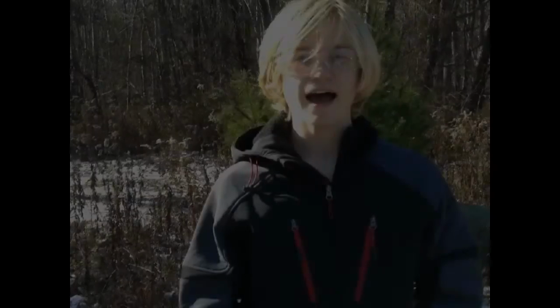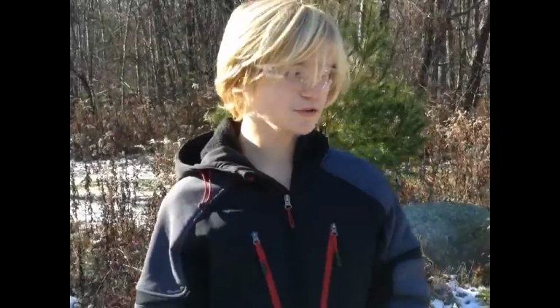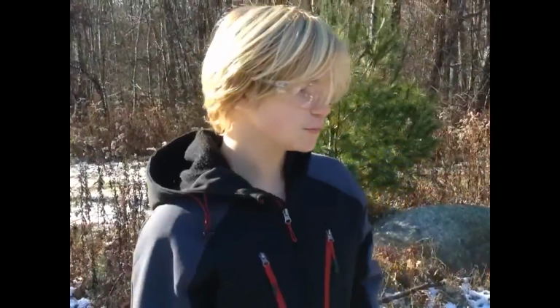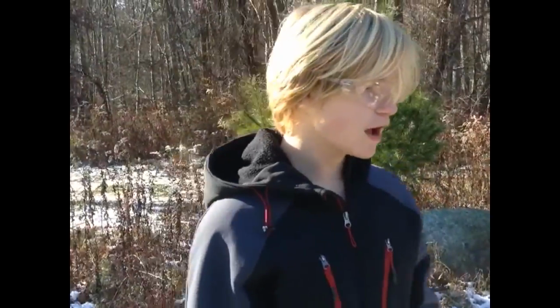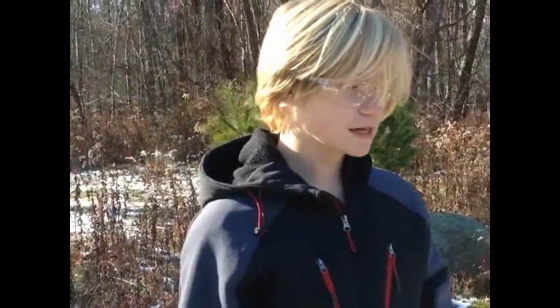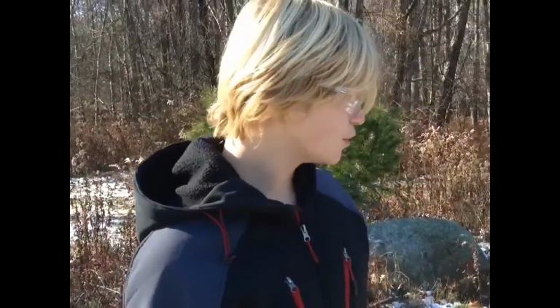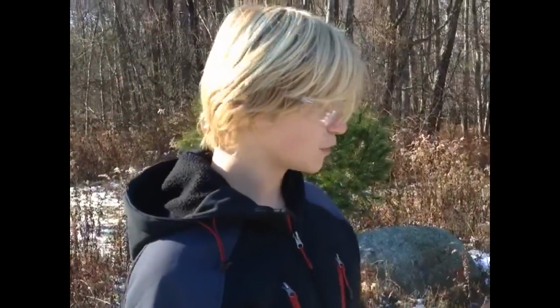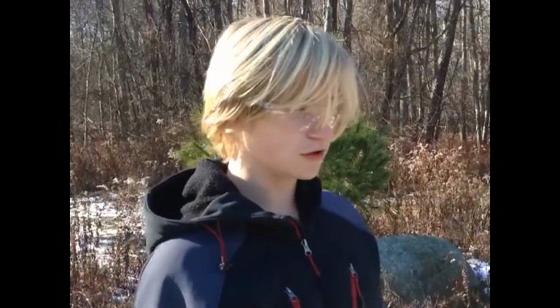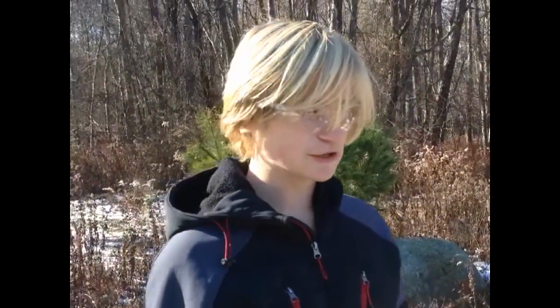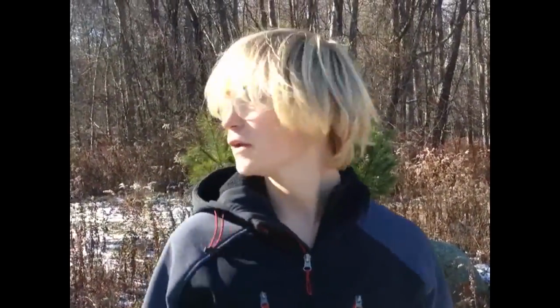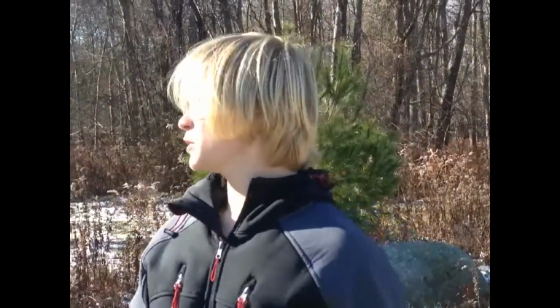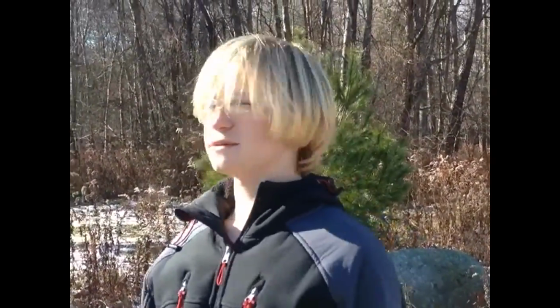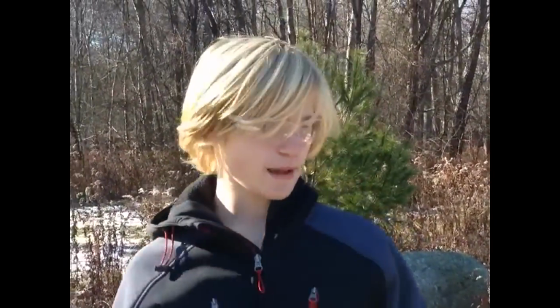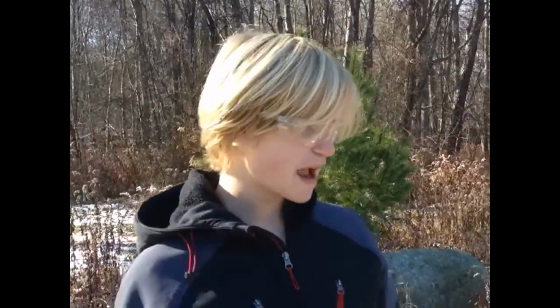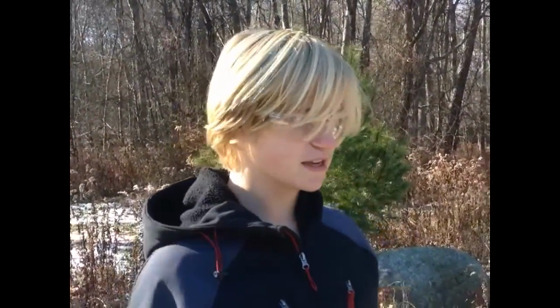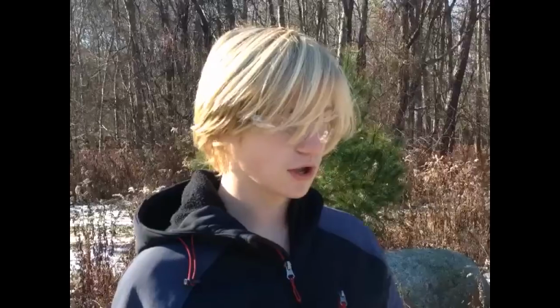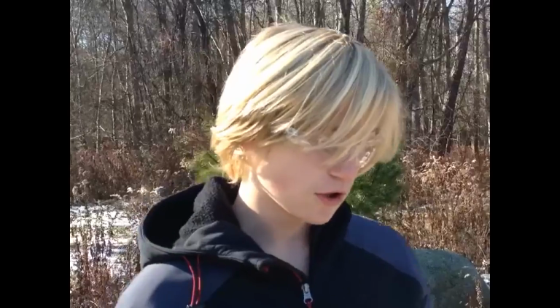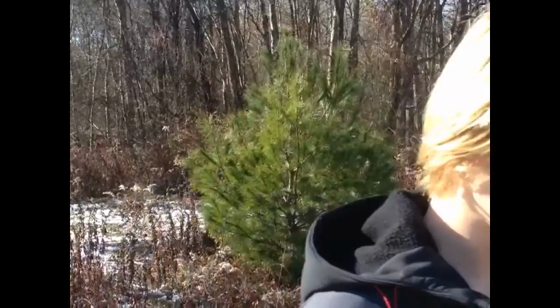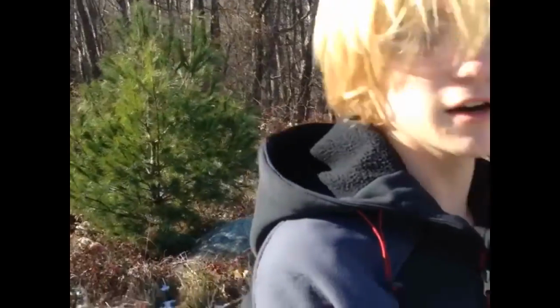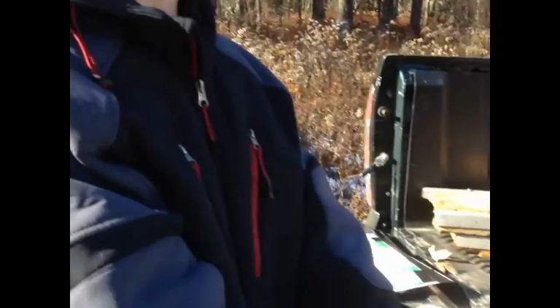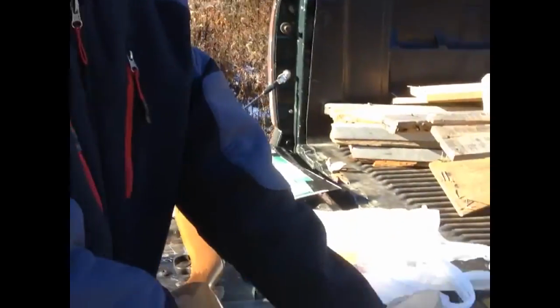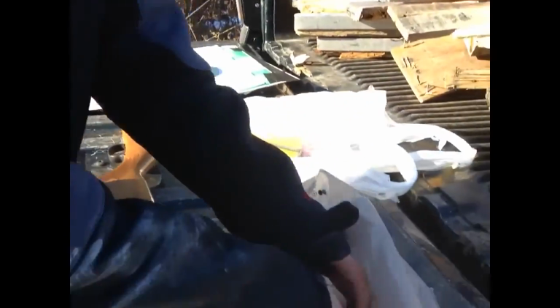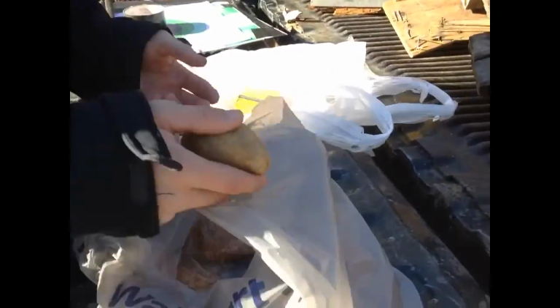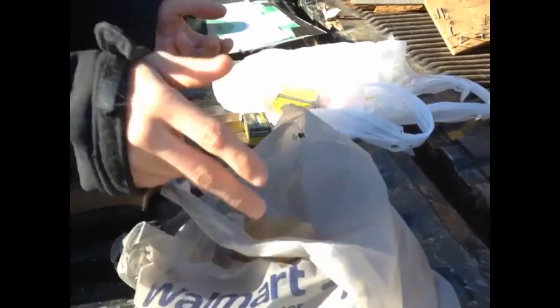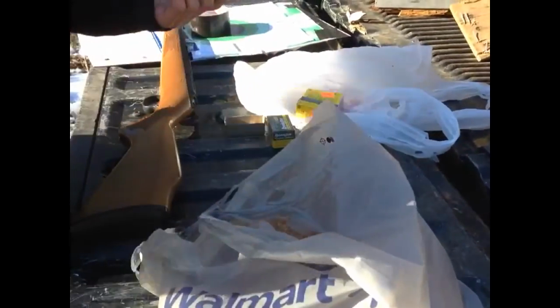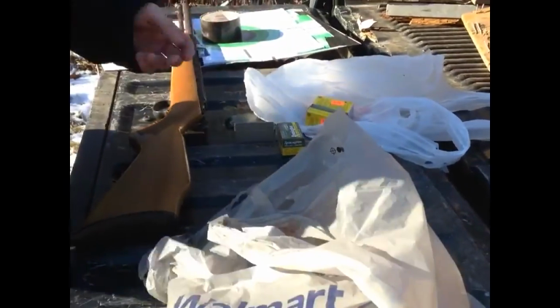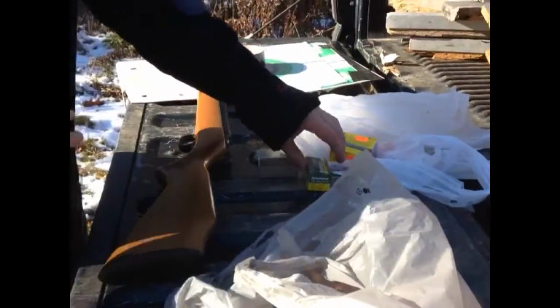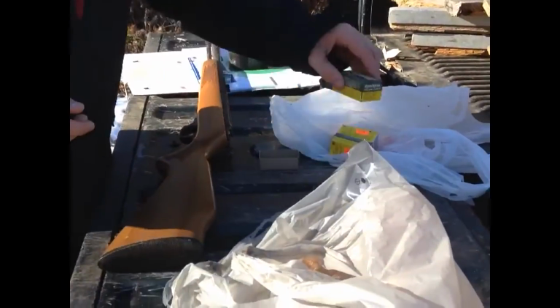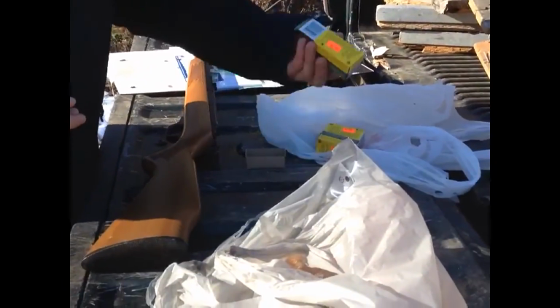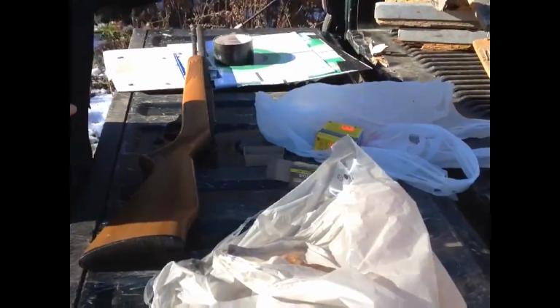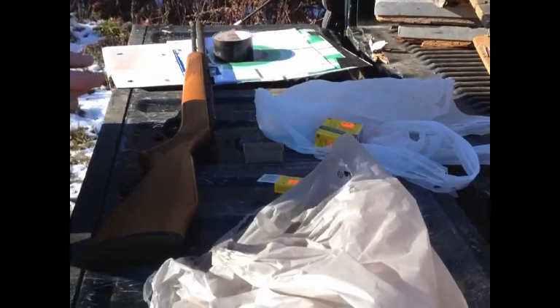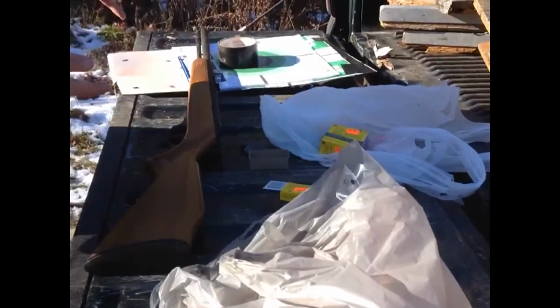Hi YouTube. Today I want to do something a little special. I'm going to show you the easy way to make mashed potatoes. All you need right here is a bag of potatoes, some ammunition, and a .22.